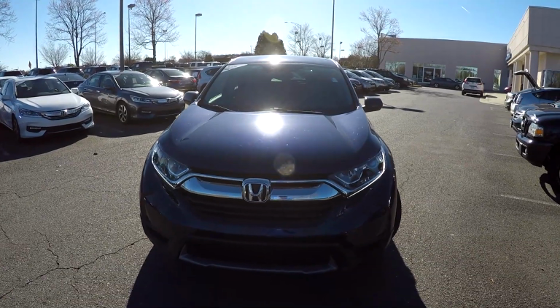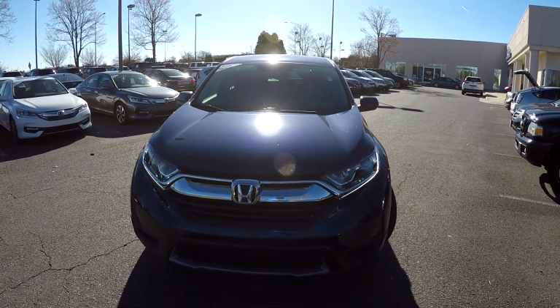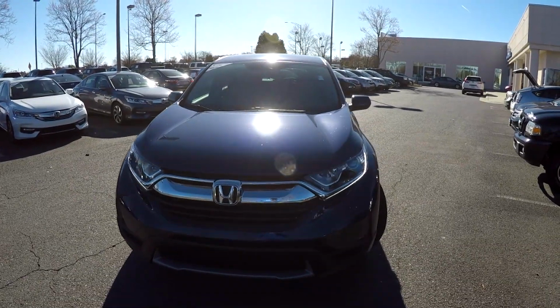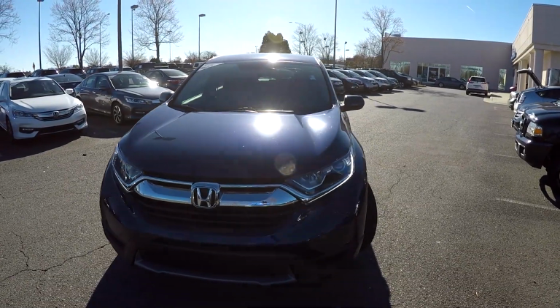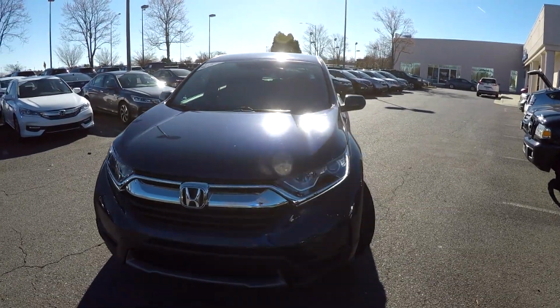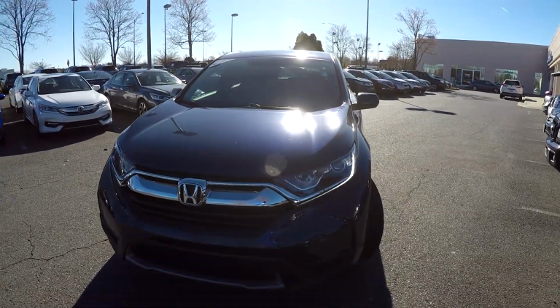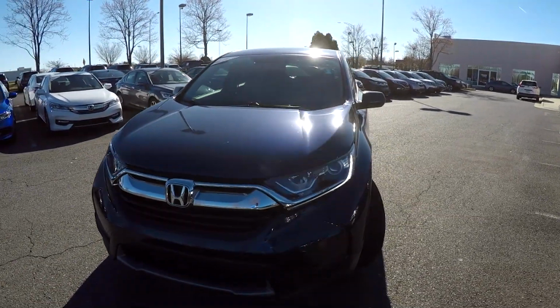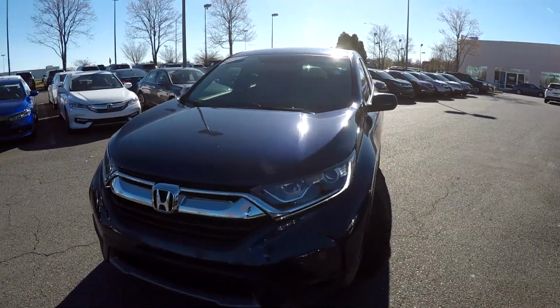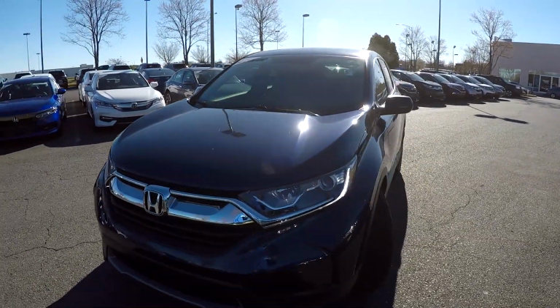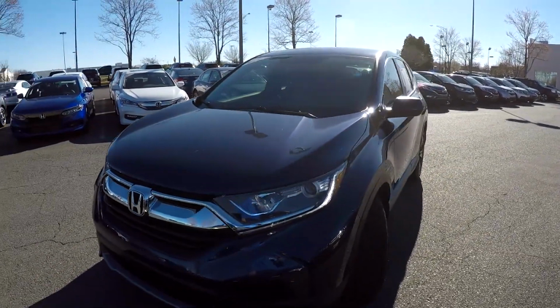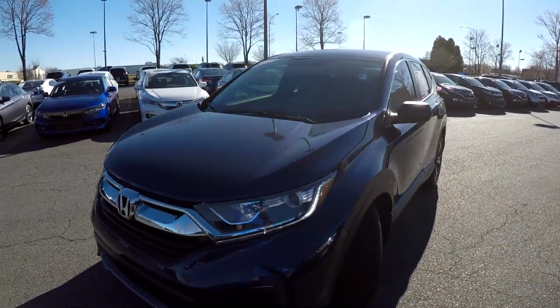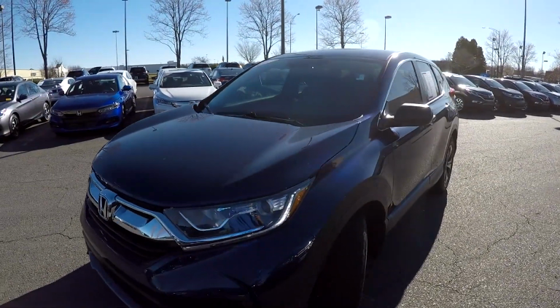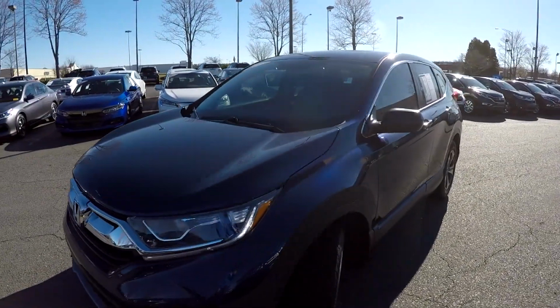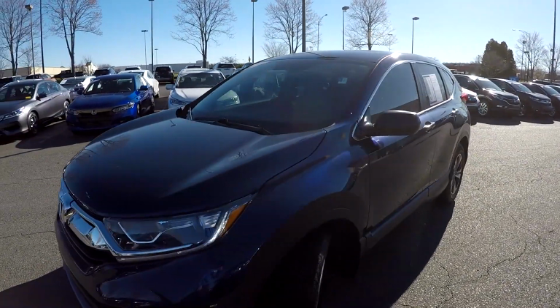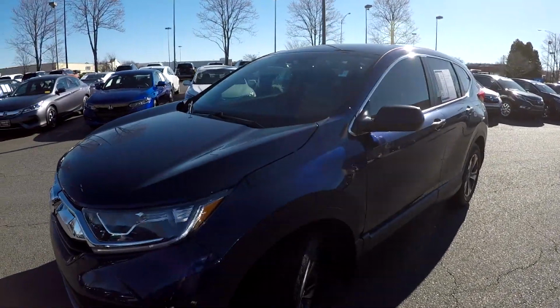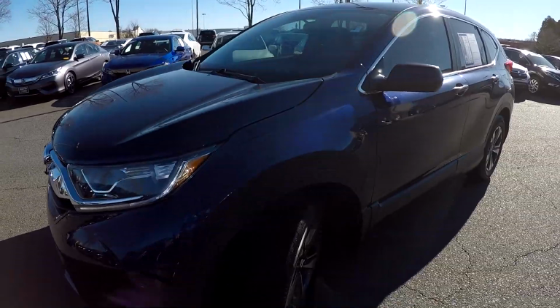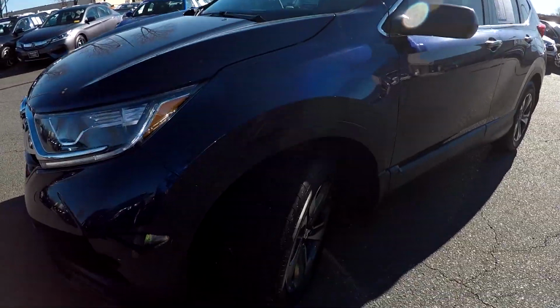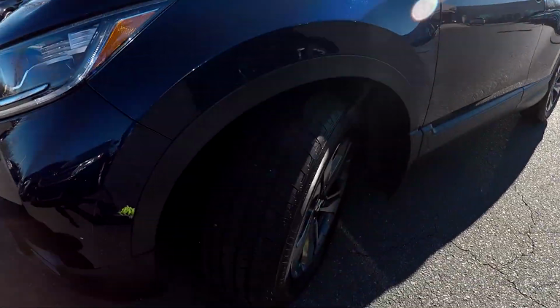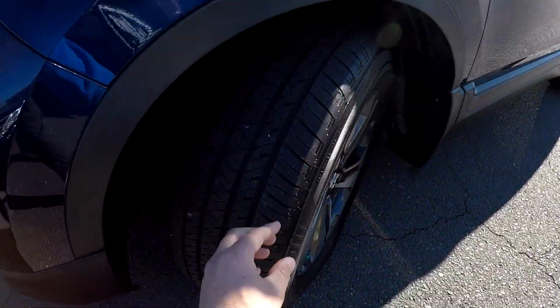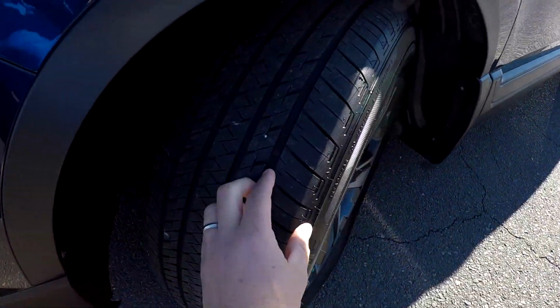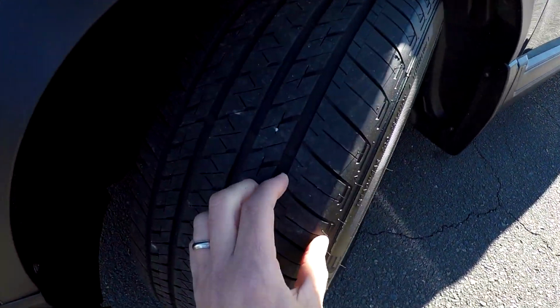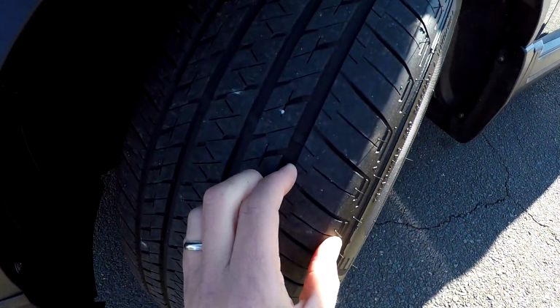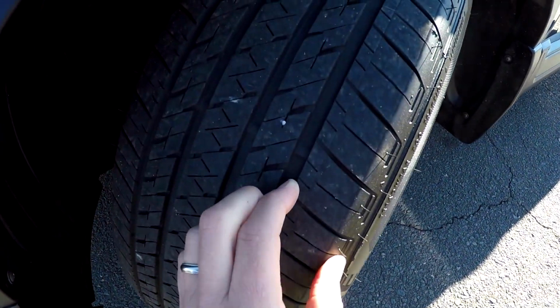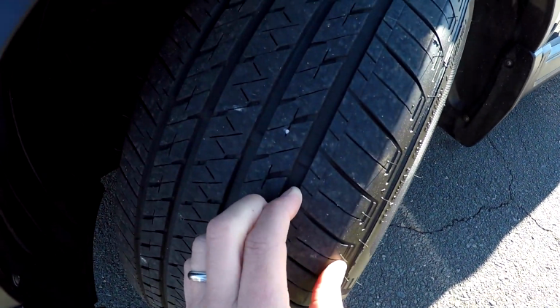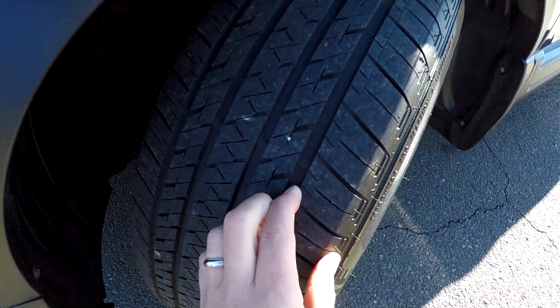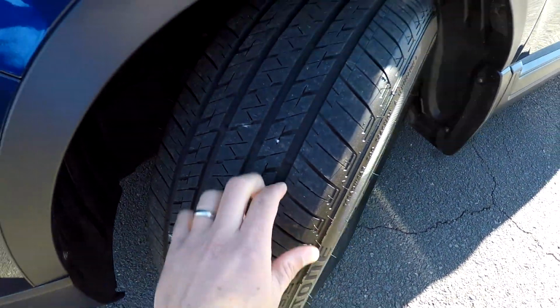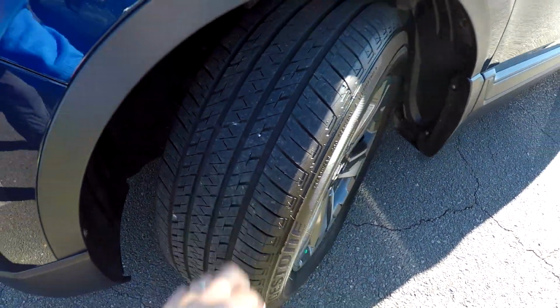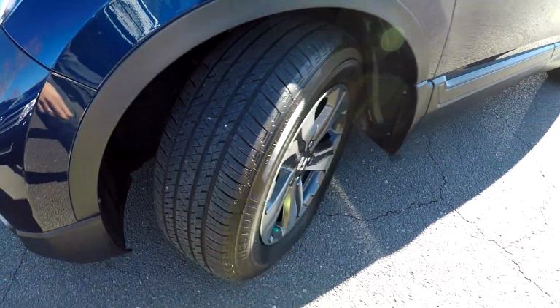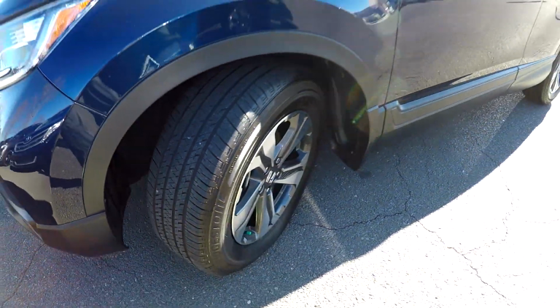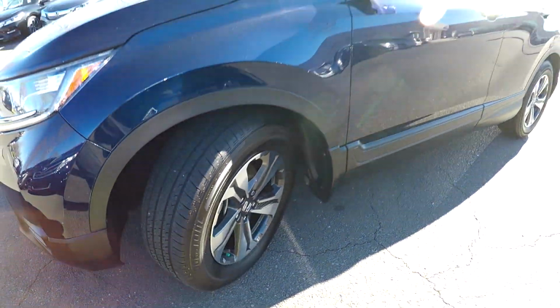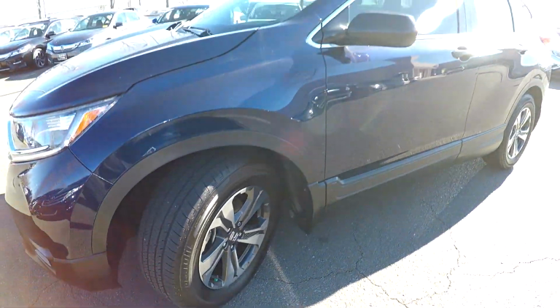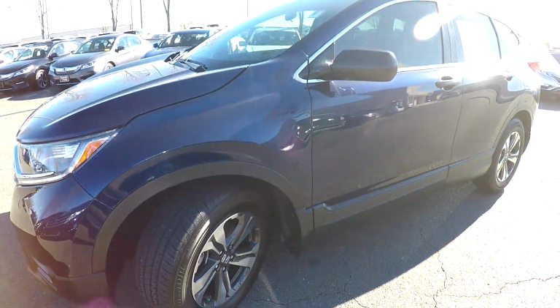Today we're at Honda Cars of Rock Hills doing a walk around on a 2018 Honda CR-V. We're gonna start up front checking our tires — great tread, nice set of alloy wheels.